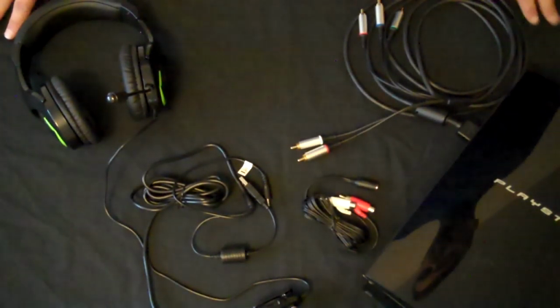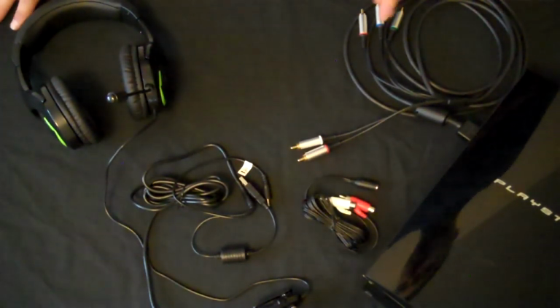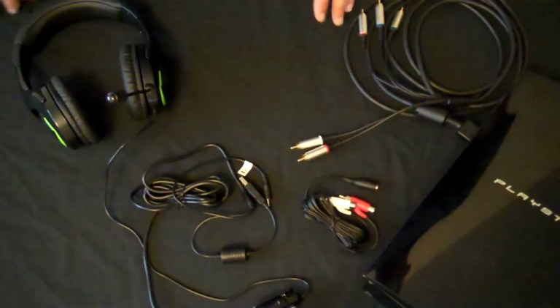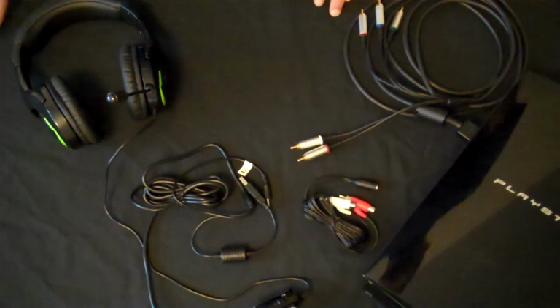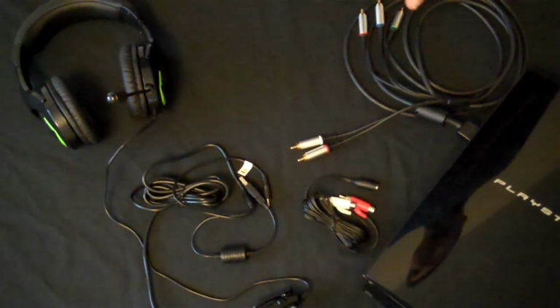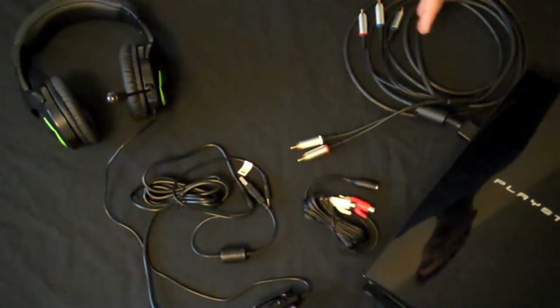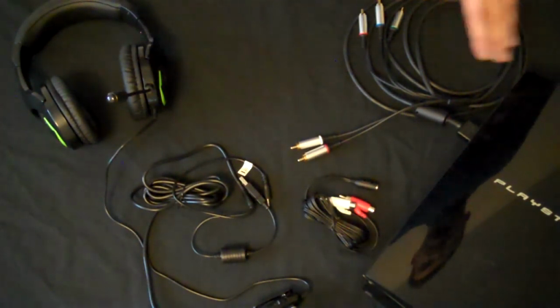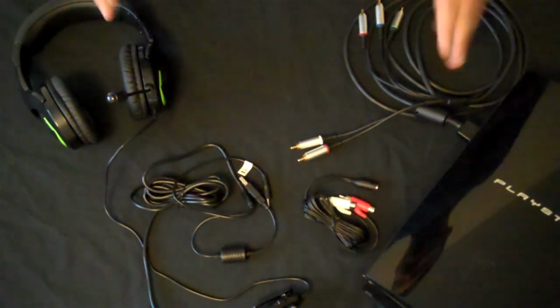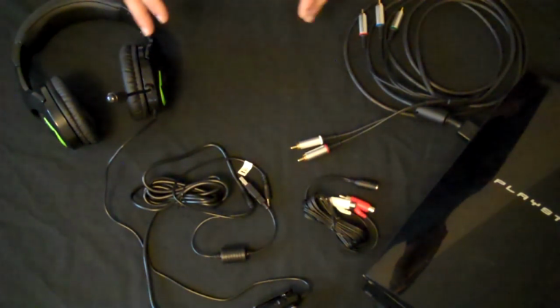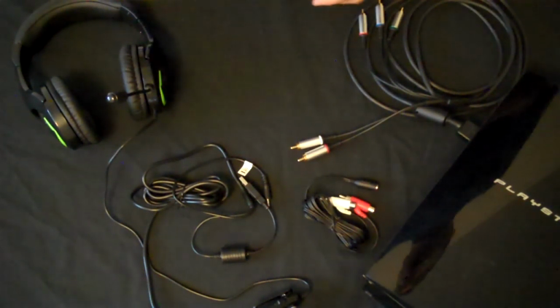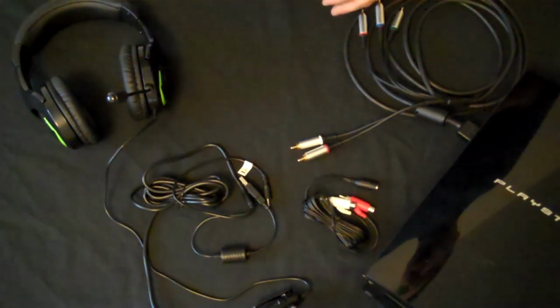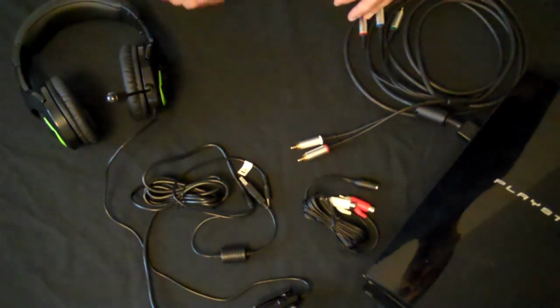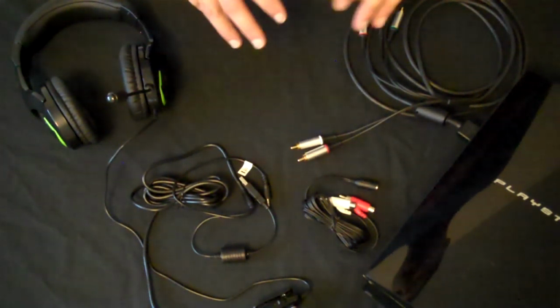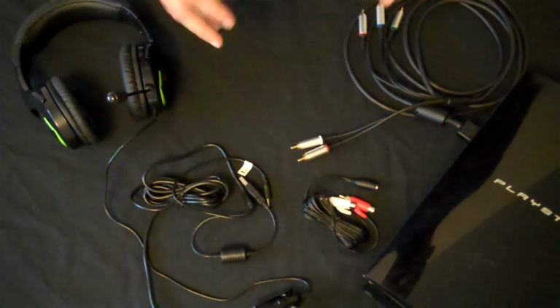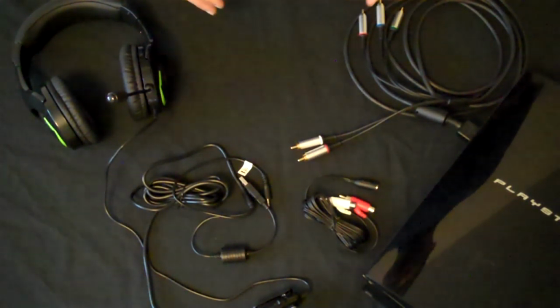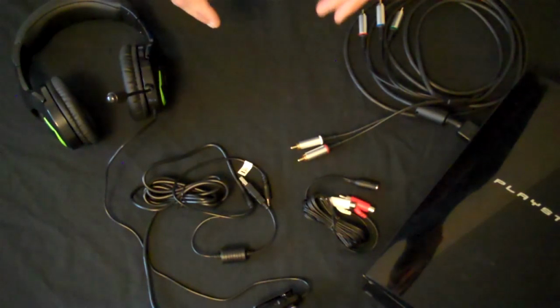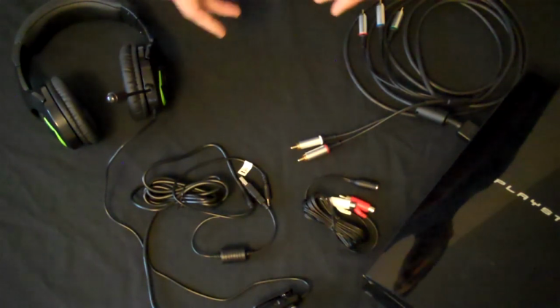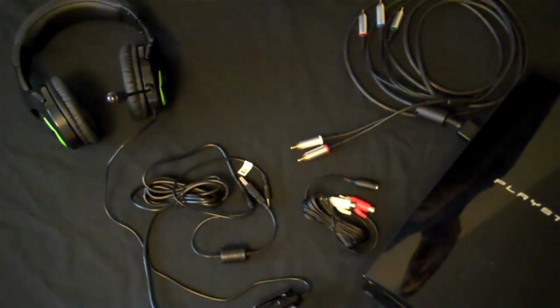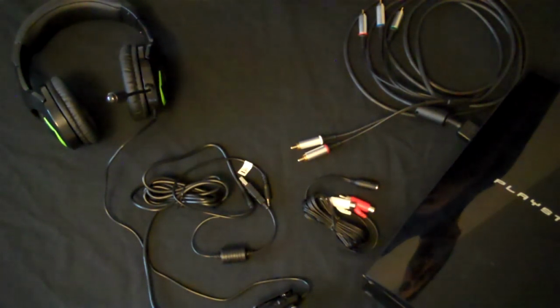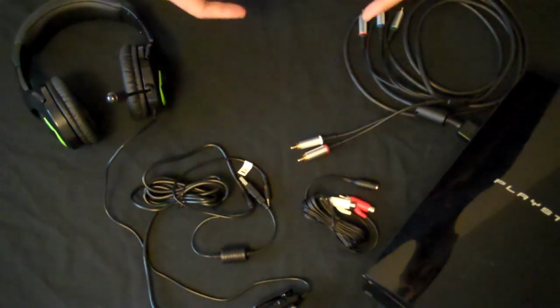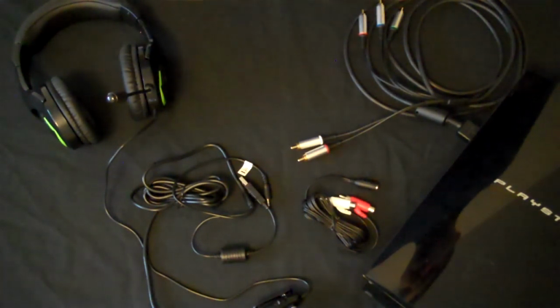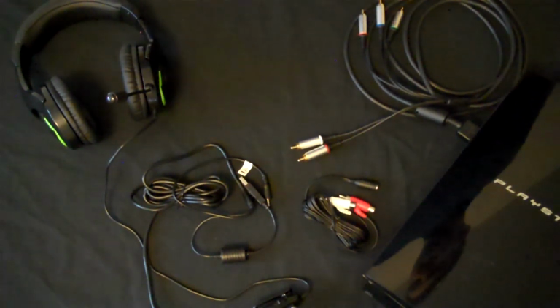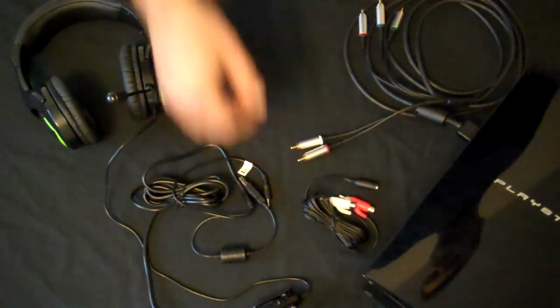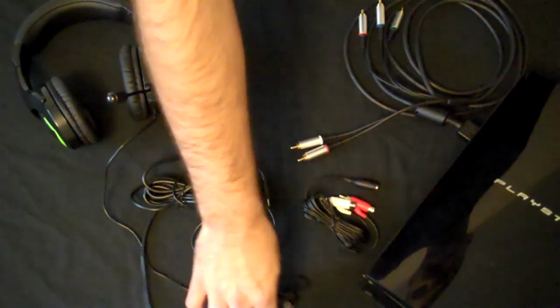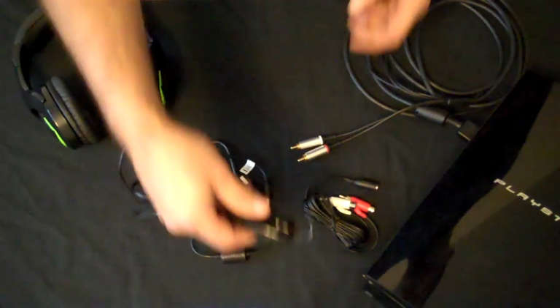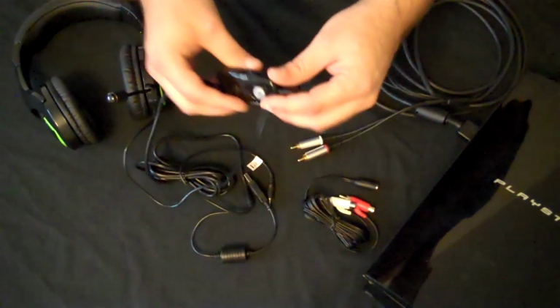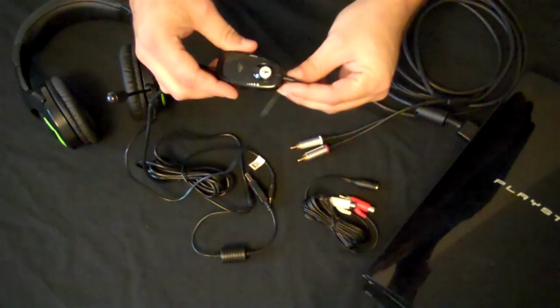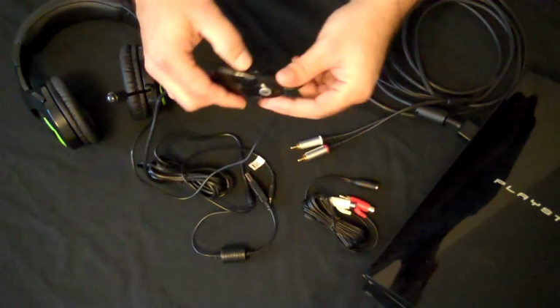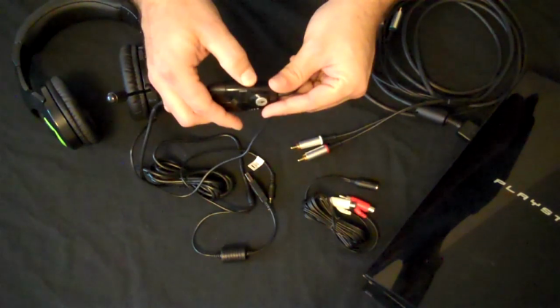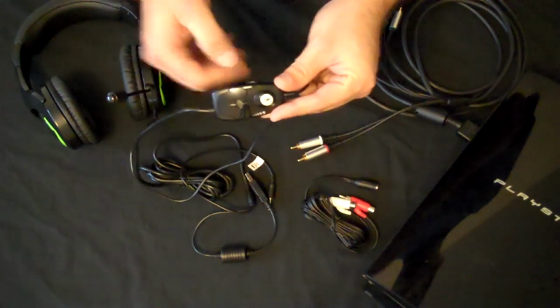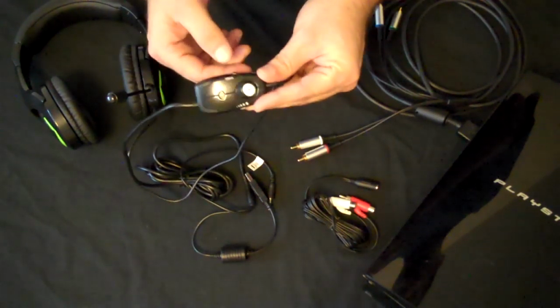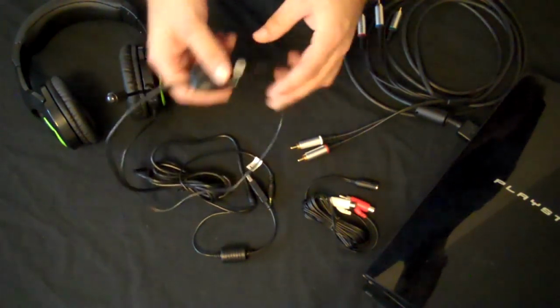On to the PlayStation. With the PlayStation 3 it's very similar to the Xbox setup. The only difference is you don't need the additional cable for the microphone. On your control box, you want to make sure it's switched to game.